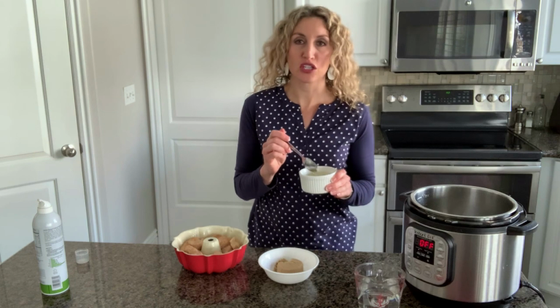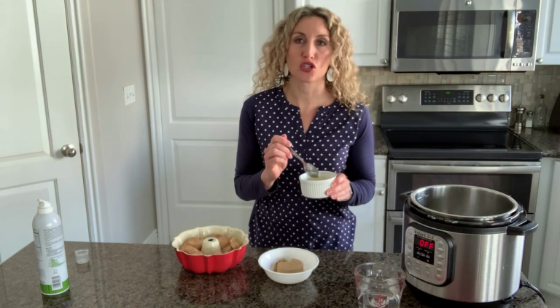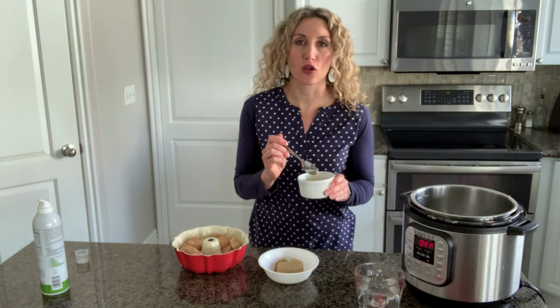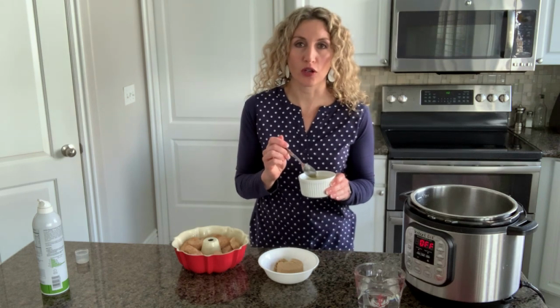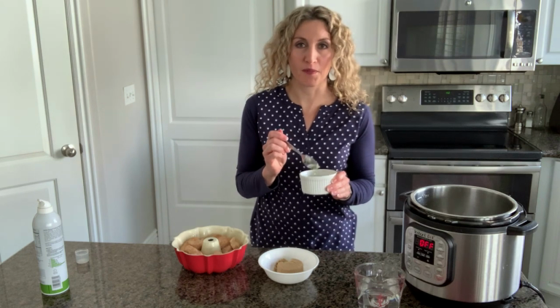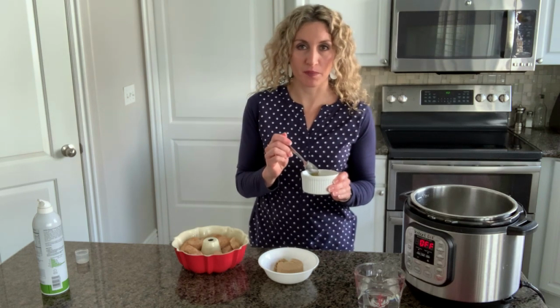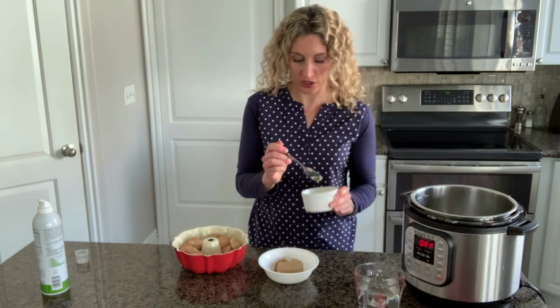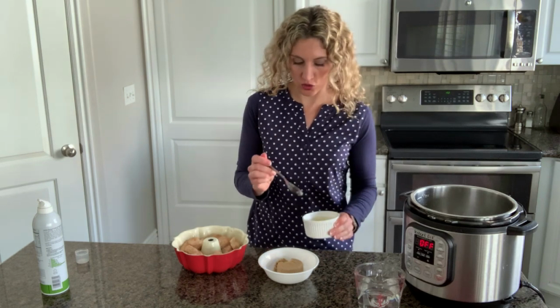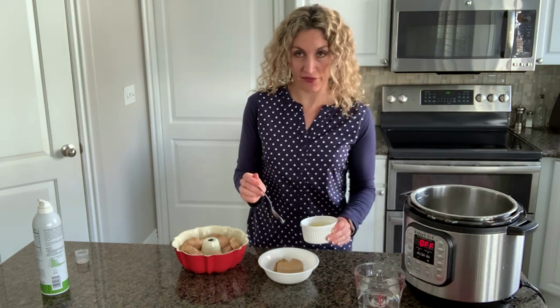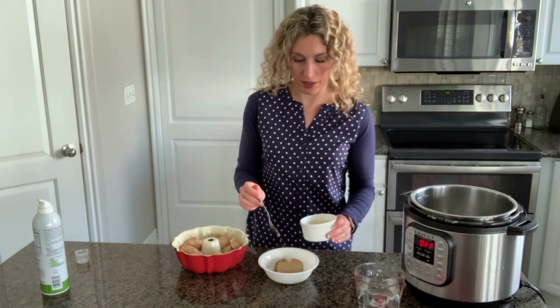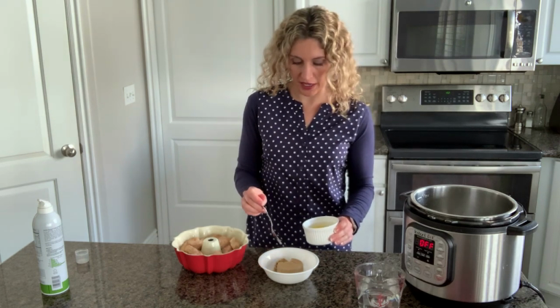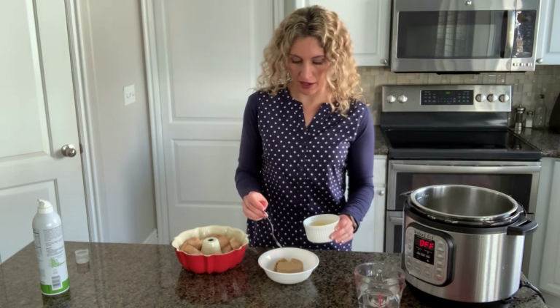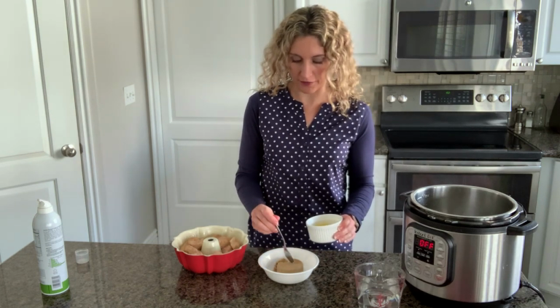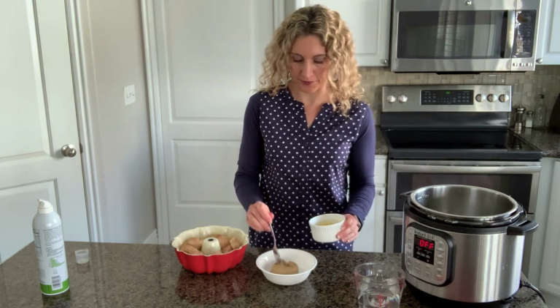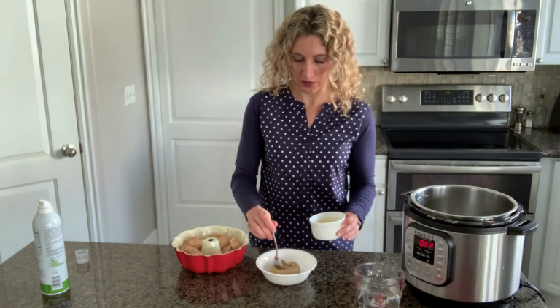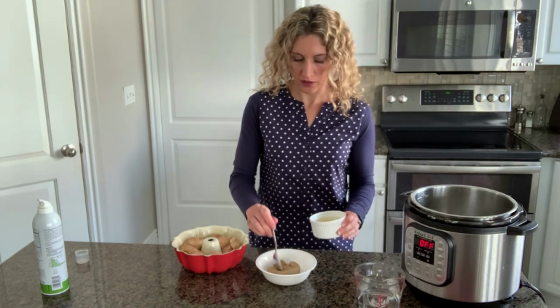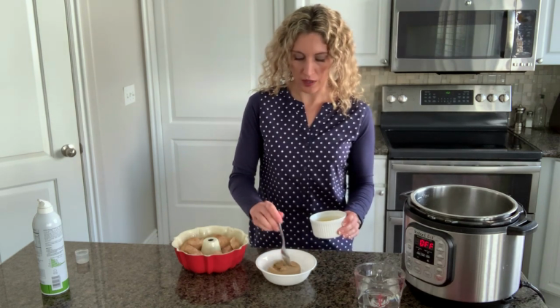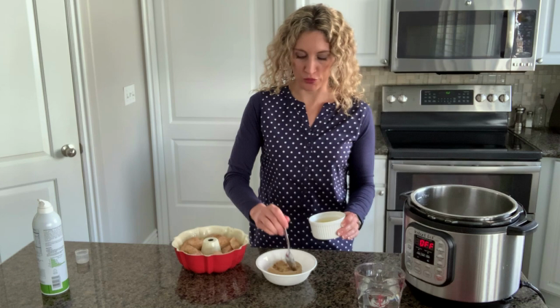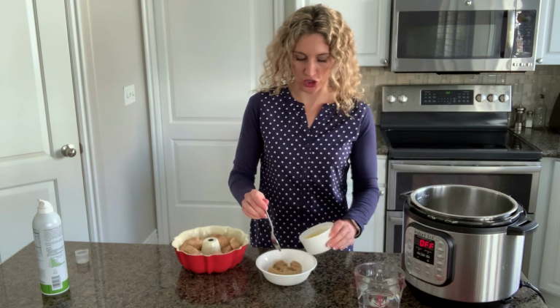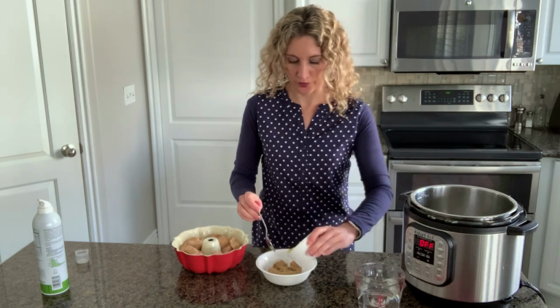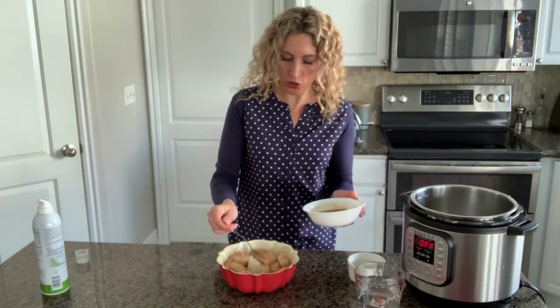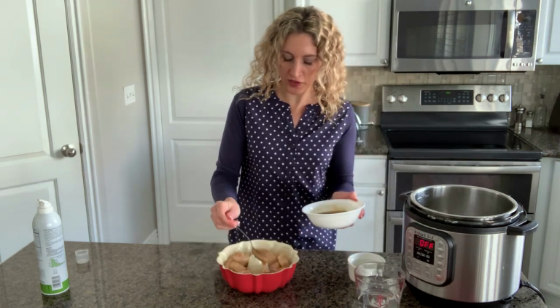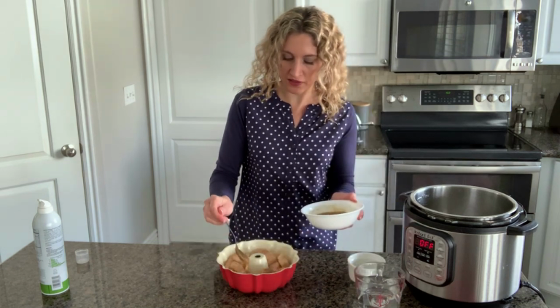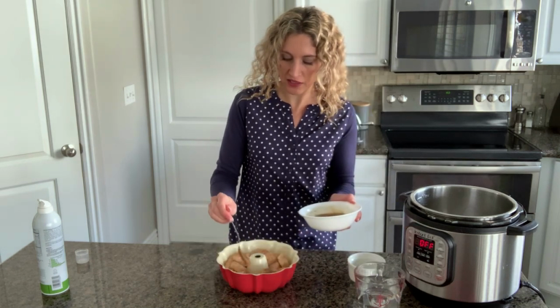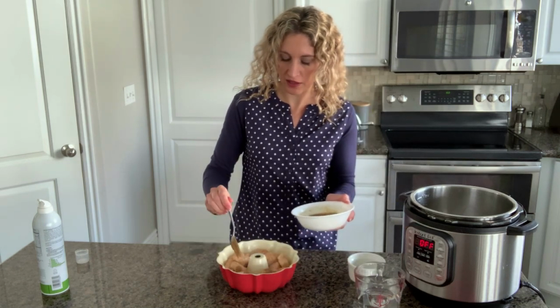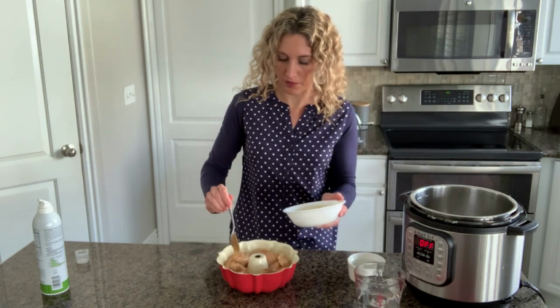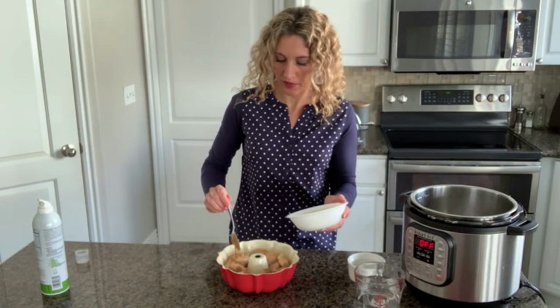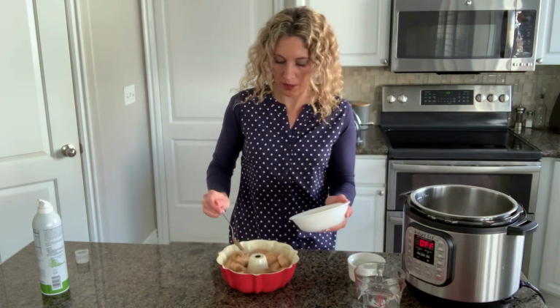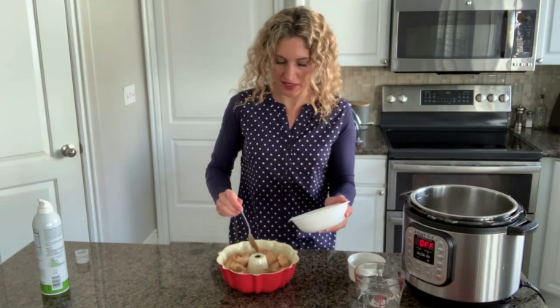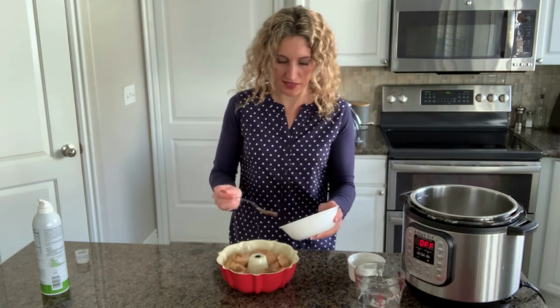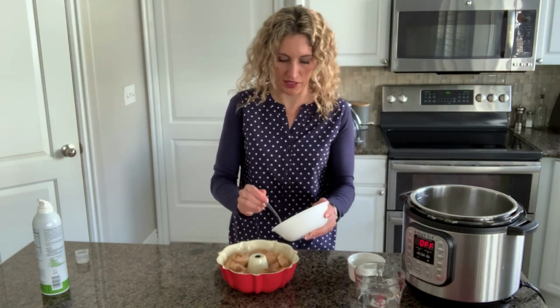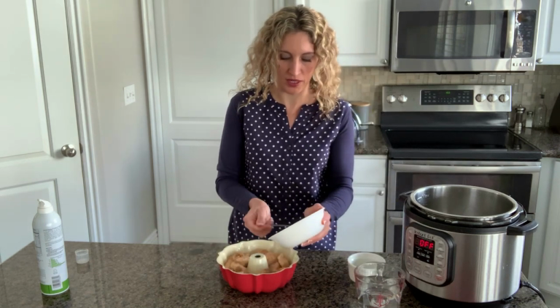Next, stir a quarter cup of melted butter into half a cup of brown sugar and pour it evenly over the top of the monkey bread.